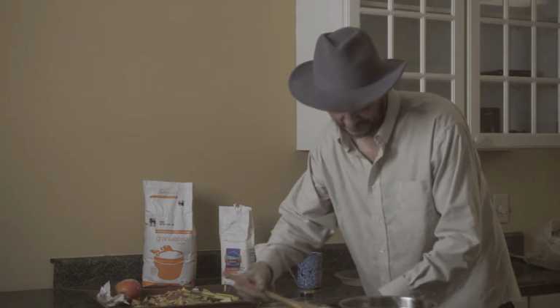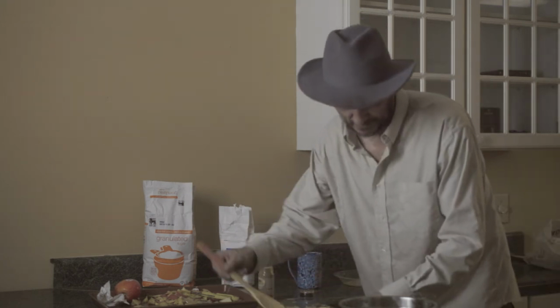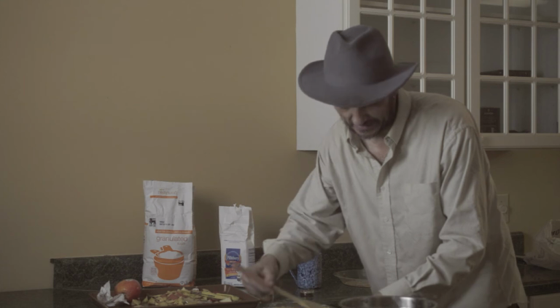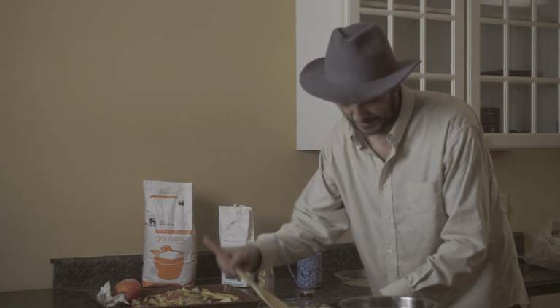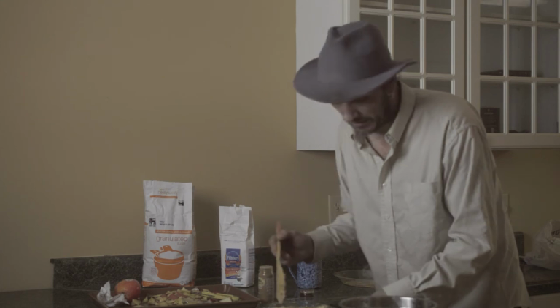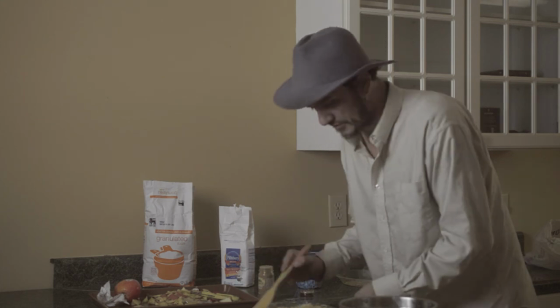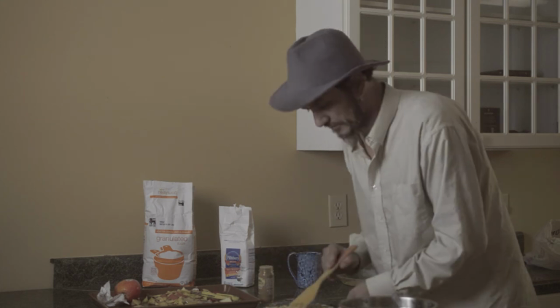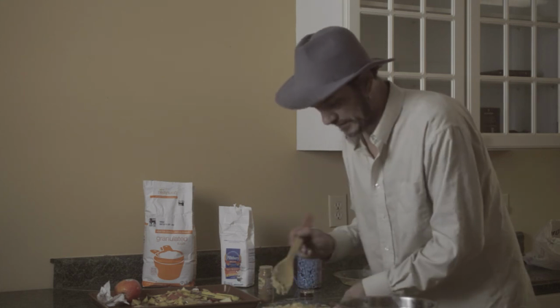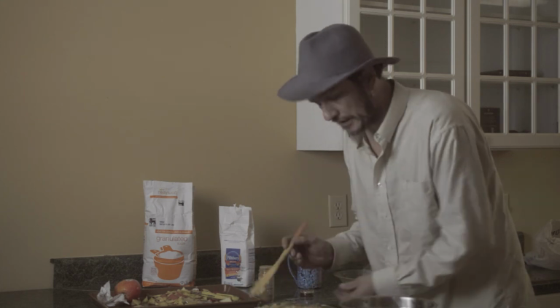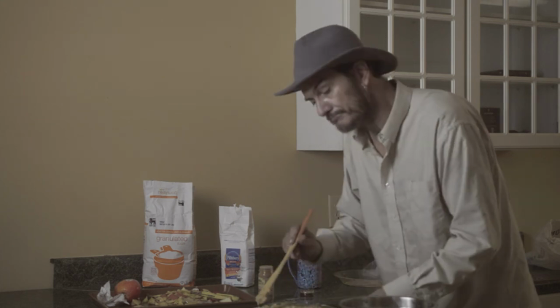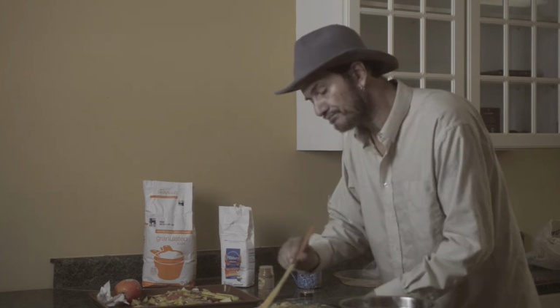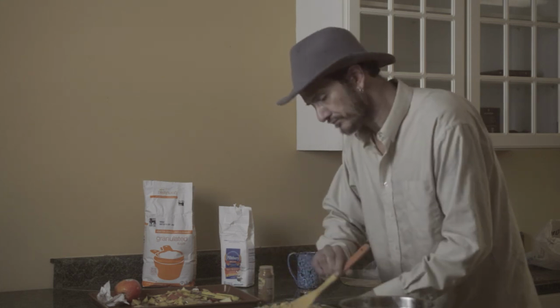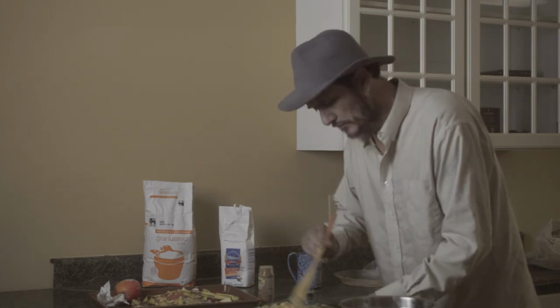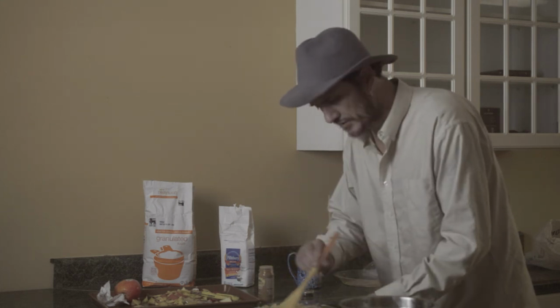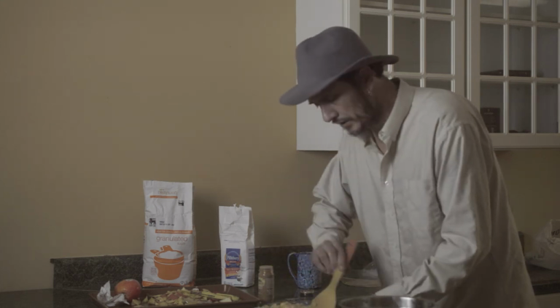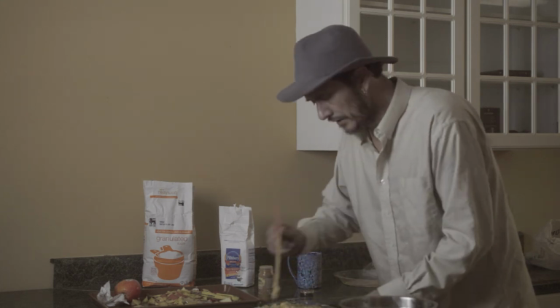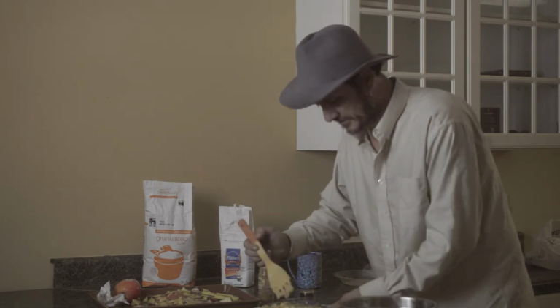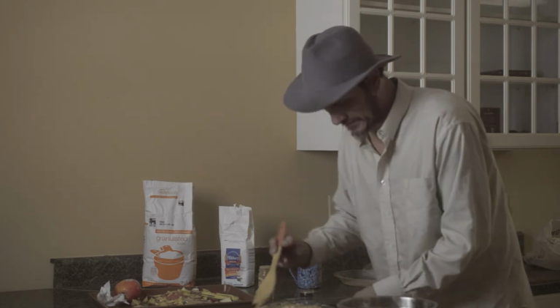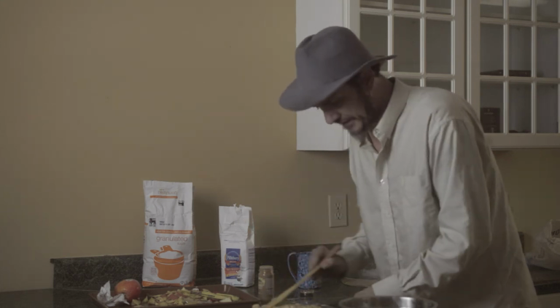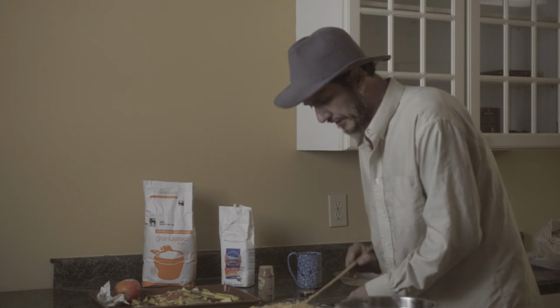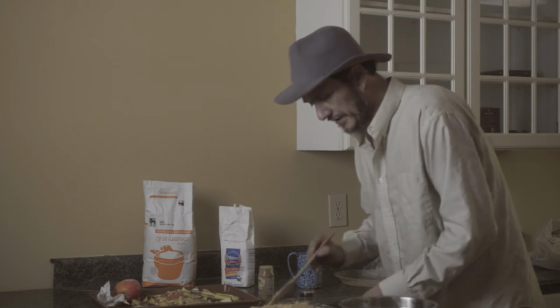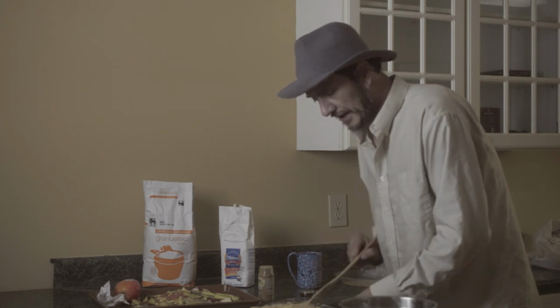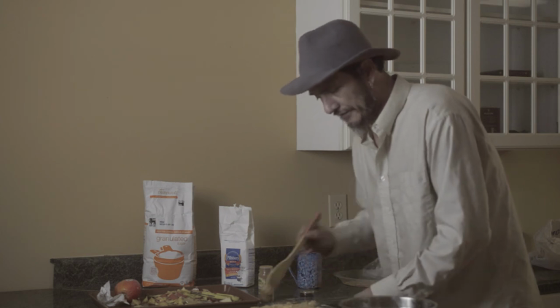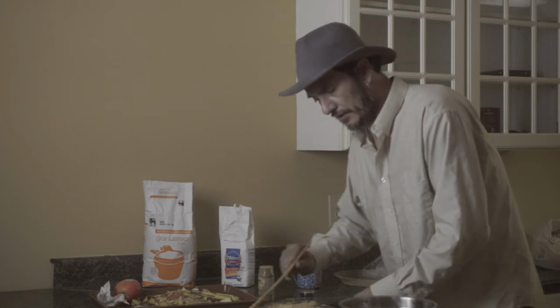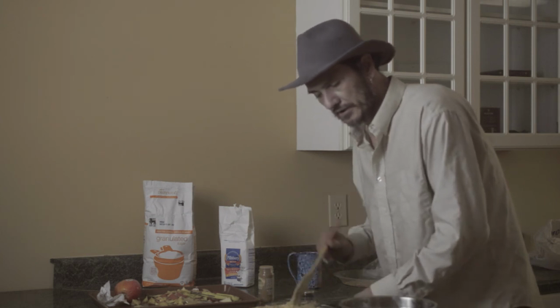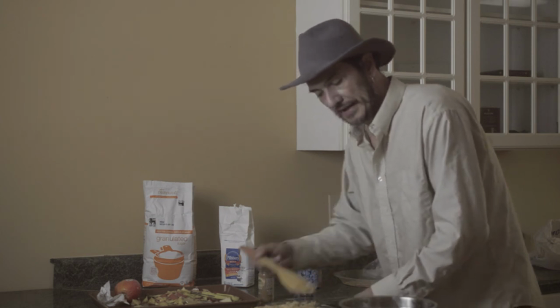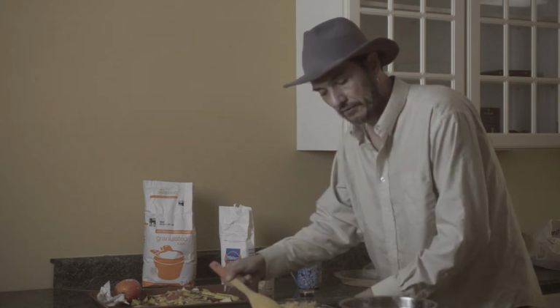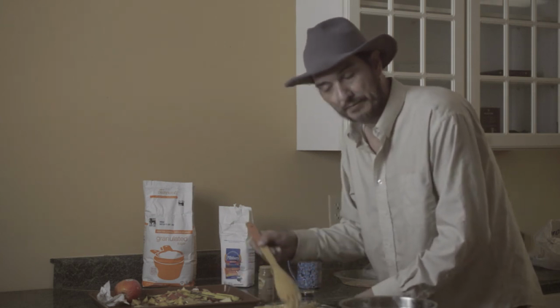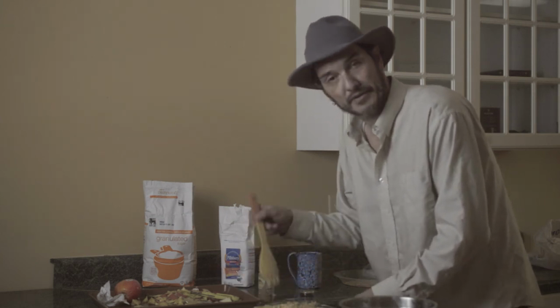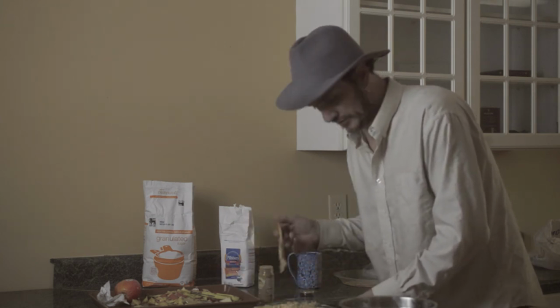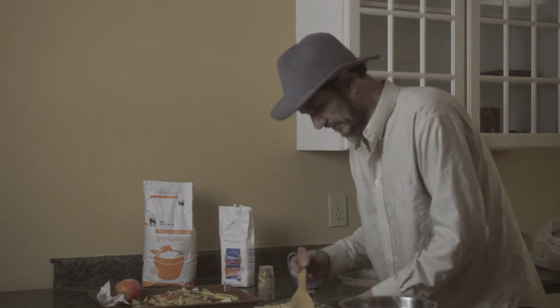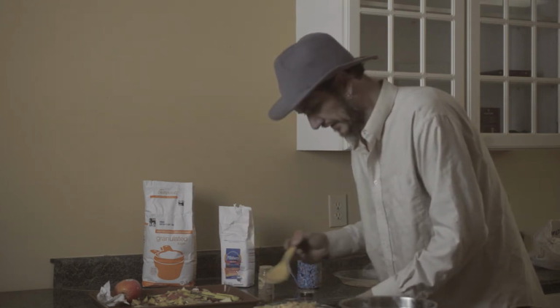My oven just told me it's ready to go, so I'm going to stick this in there. In half an hour it'll come back out and hopefully I'll be able to show you what it looks like.